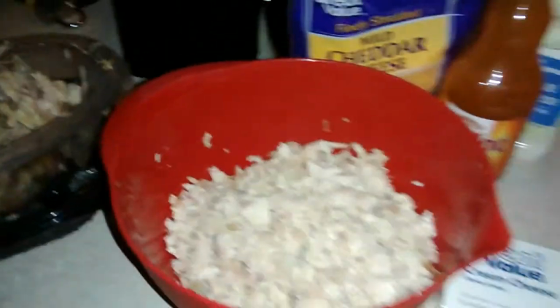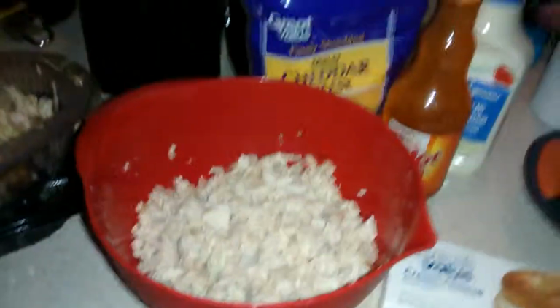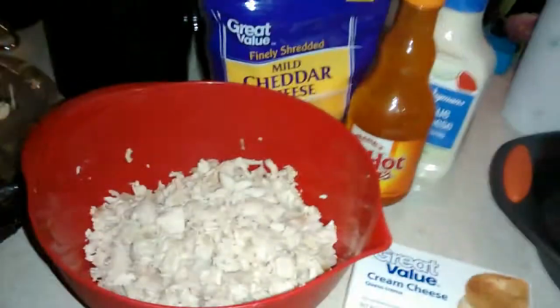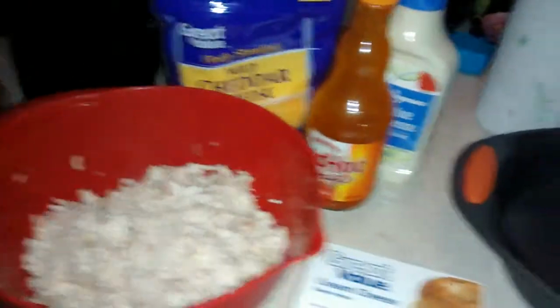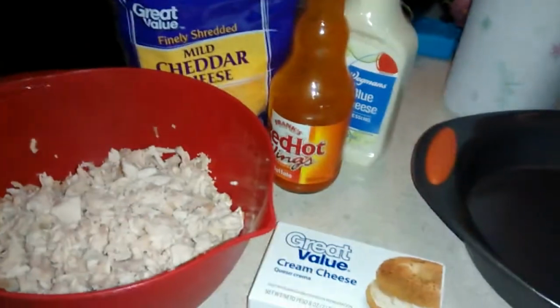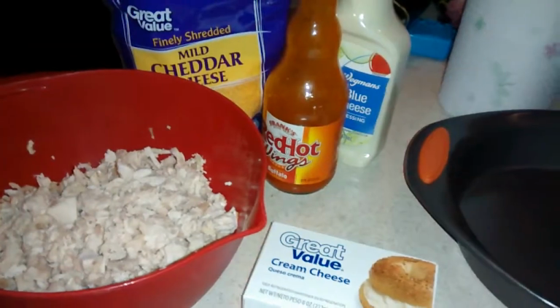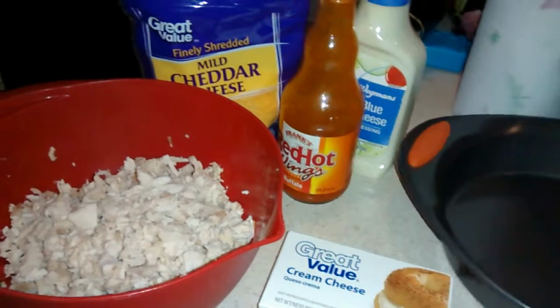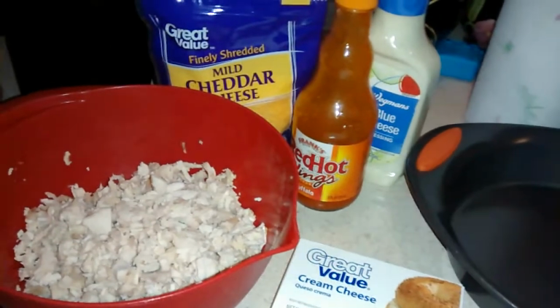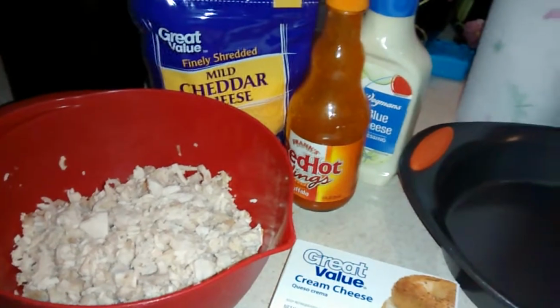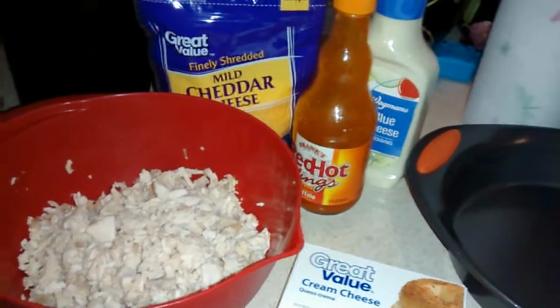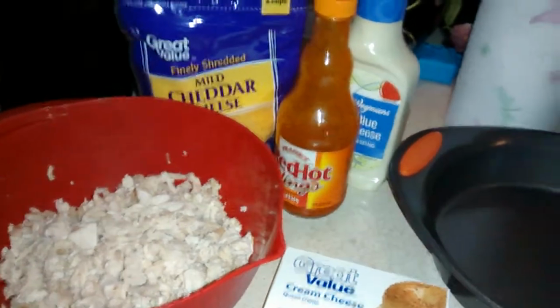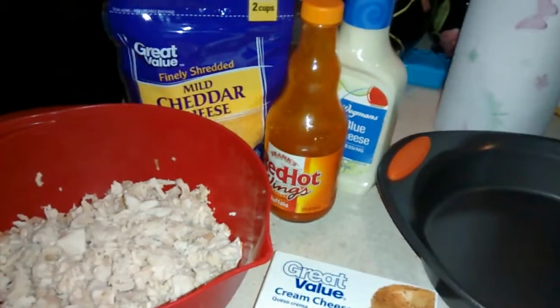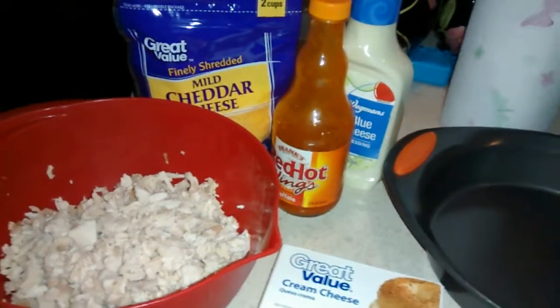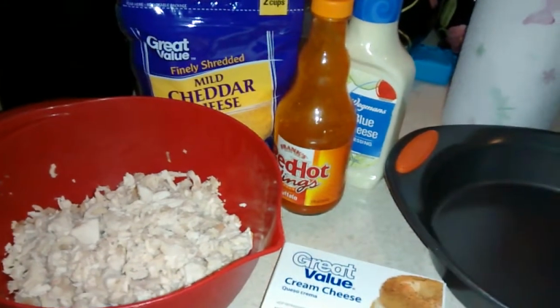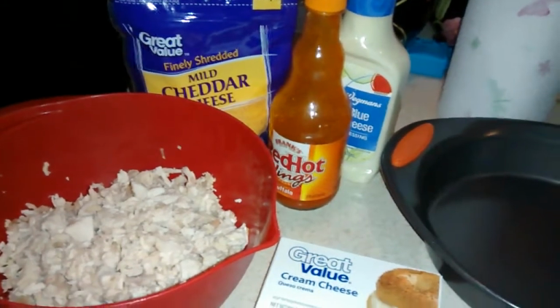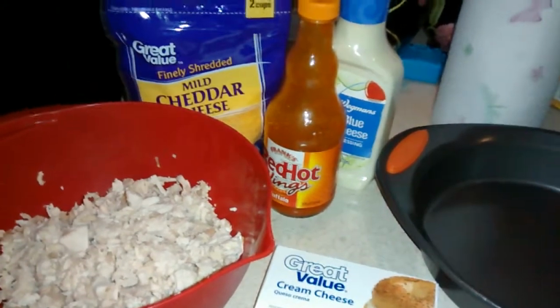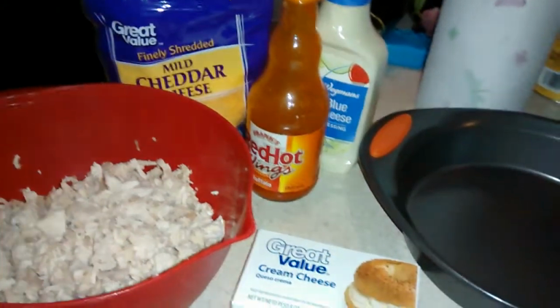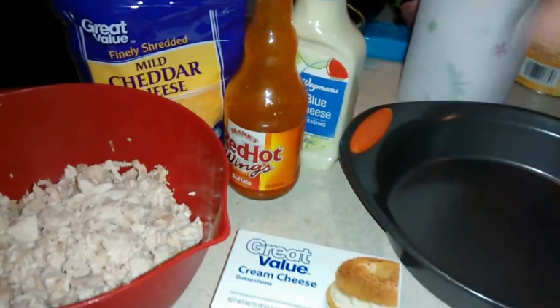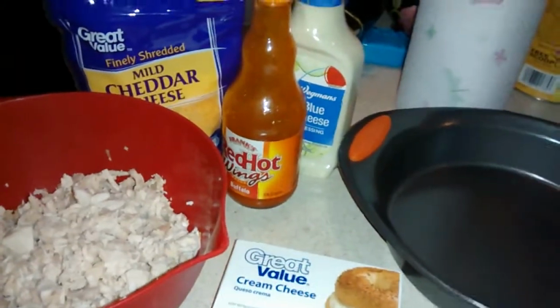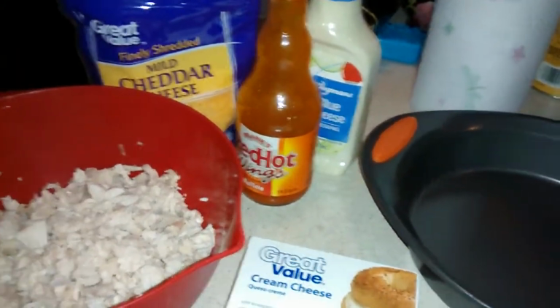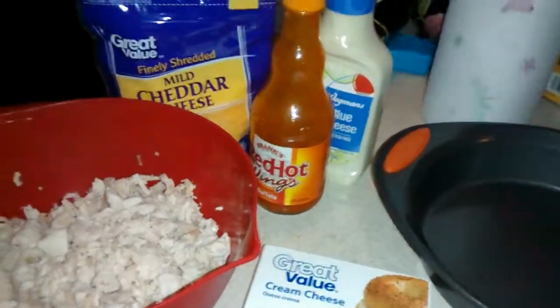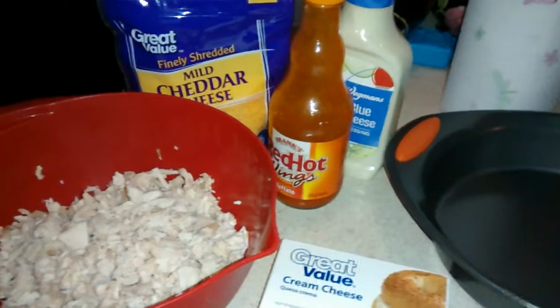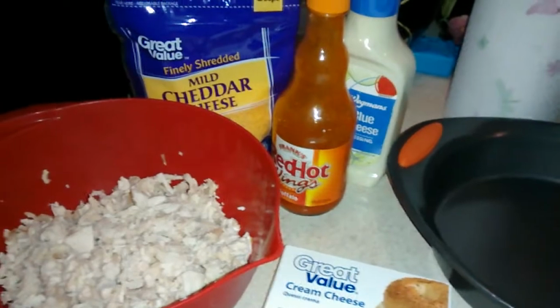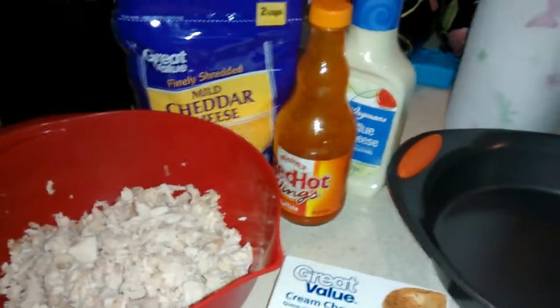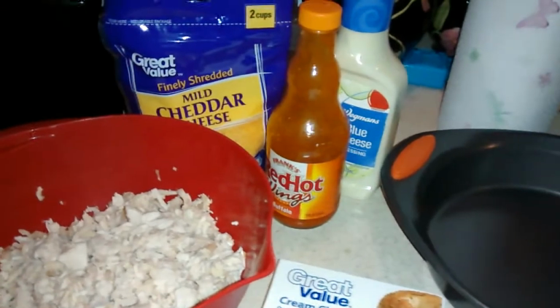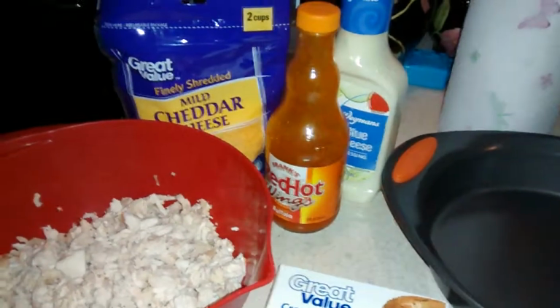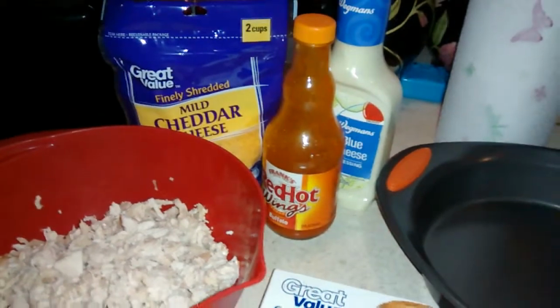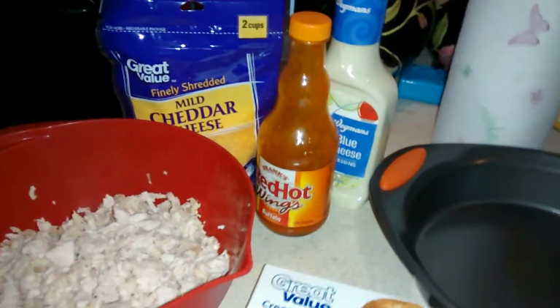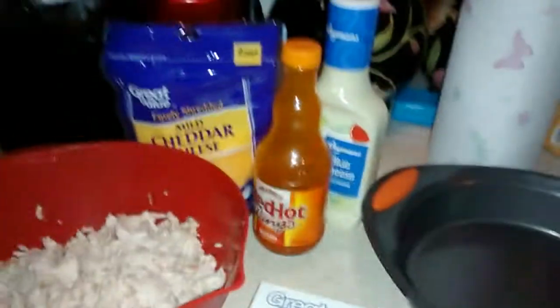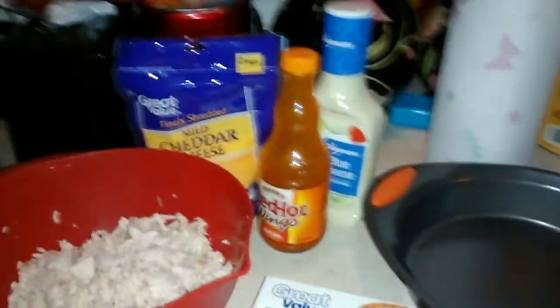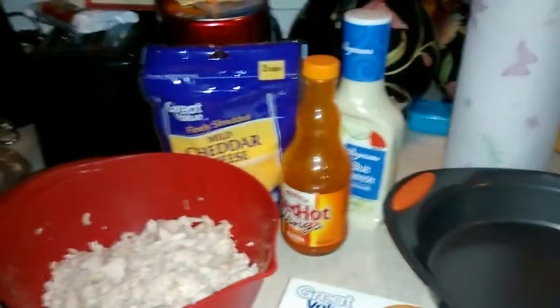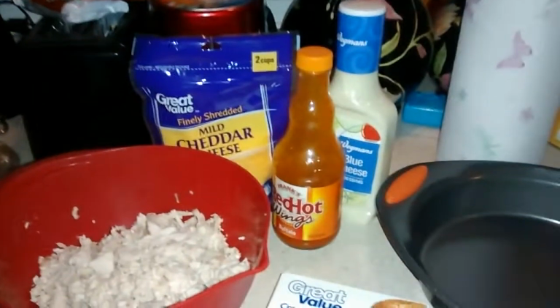So there you guys go — this is how I make my buffalo chicken wing dip. I'm going to put it on pause and put it together. Hopefully it goes through. I don't know how to edit my videos, so I'll be back.